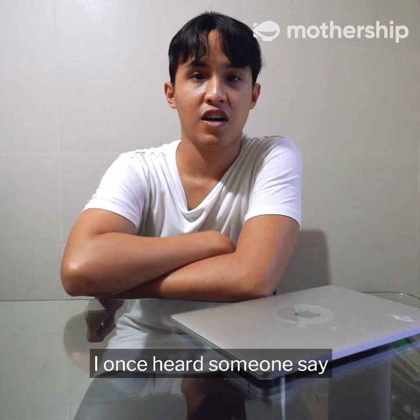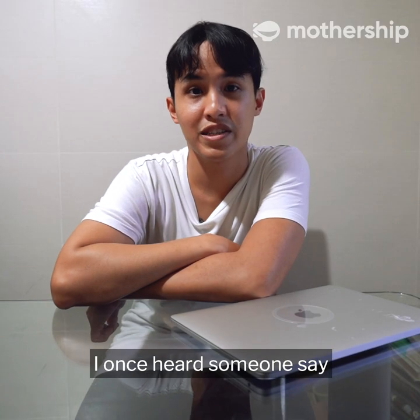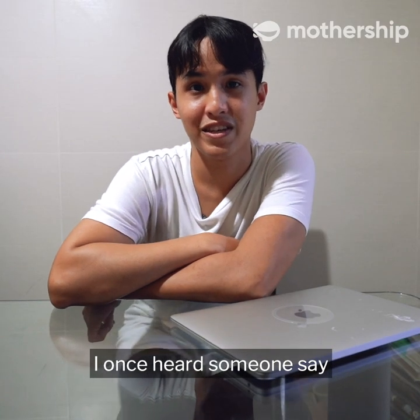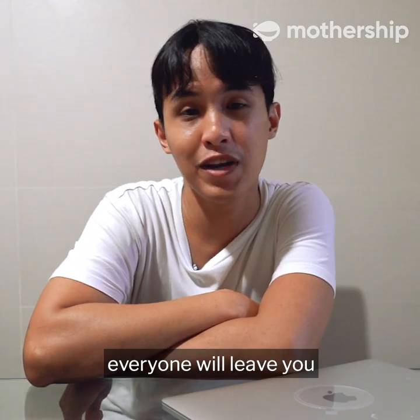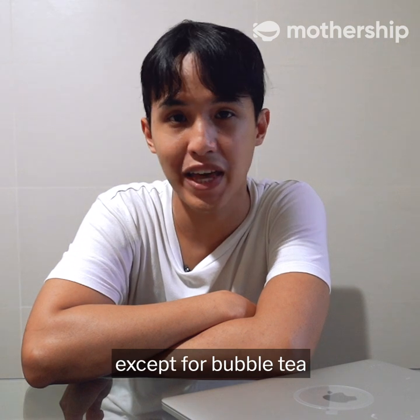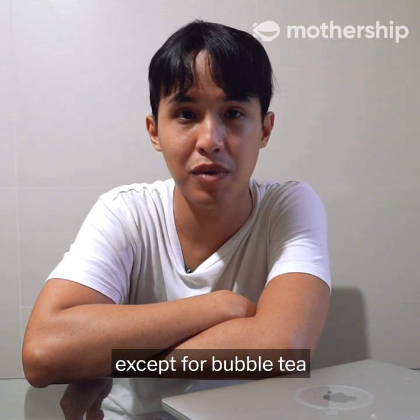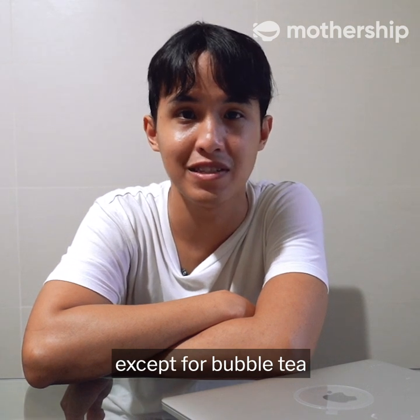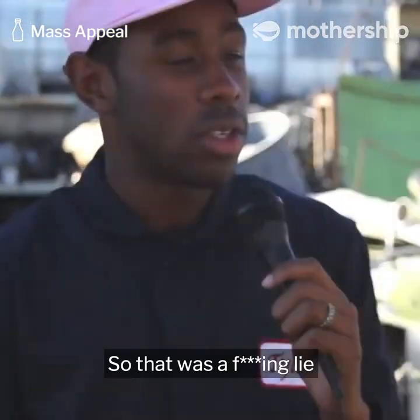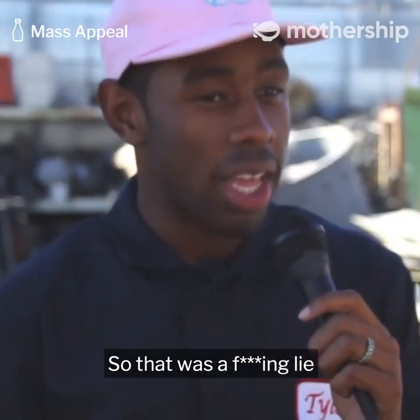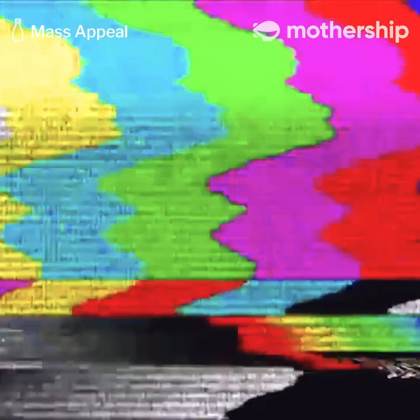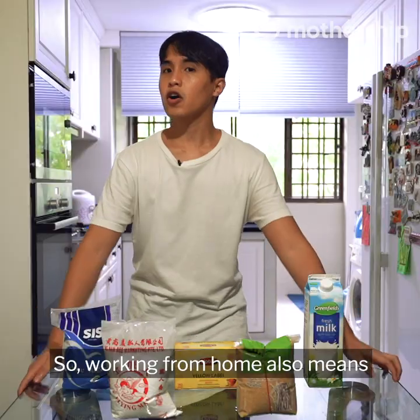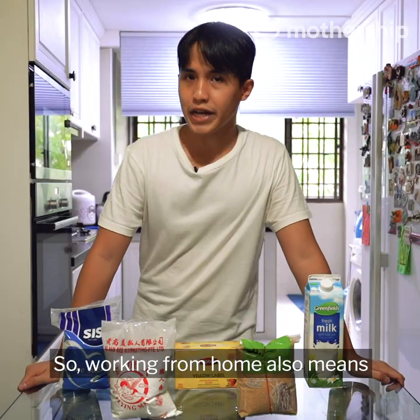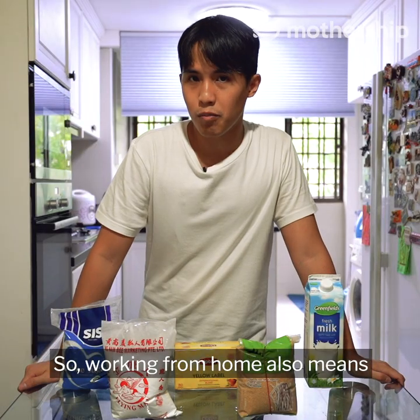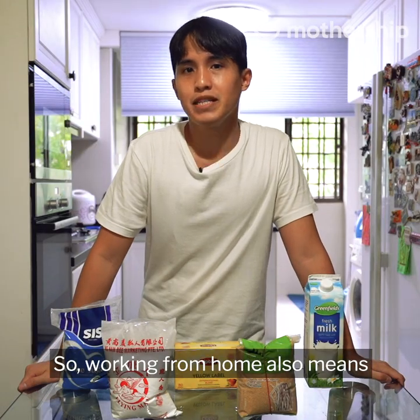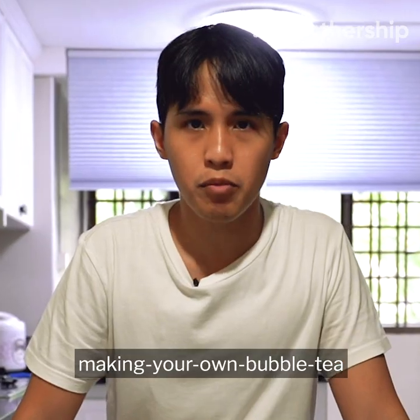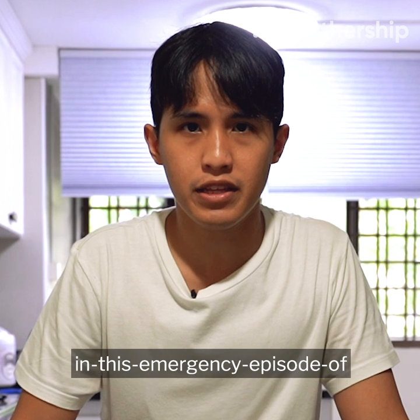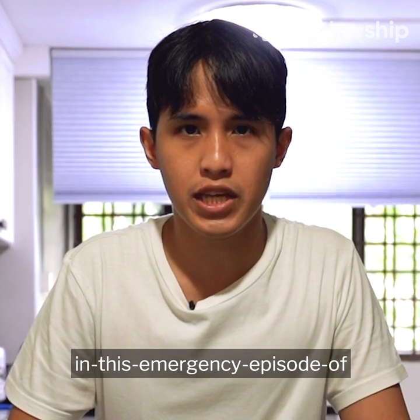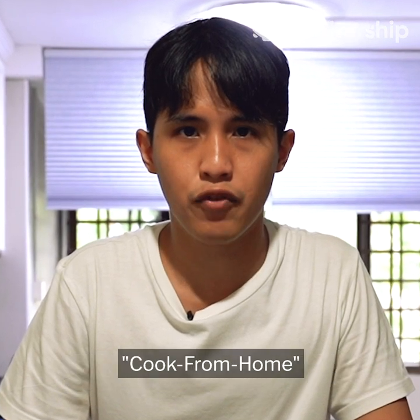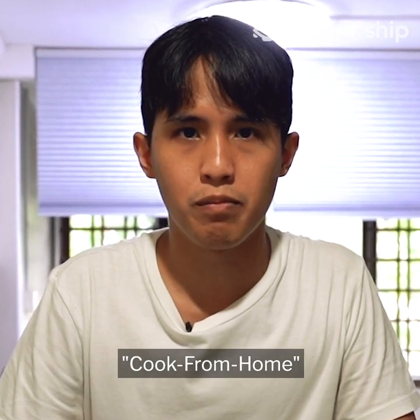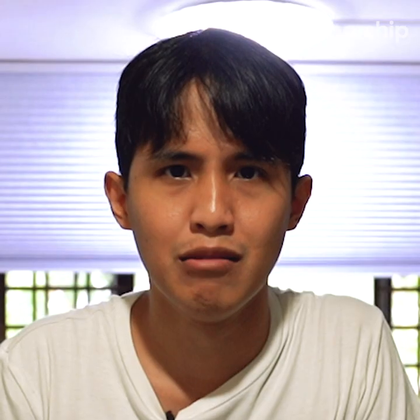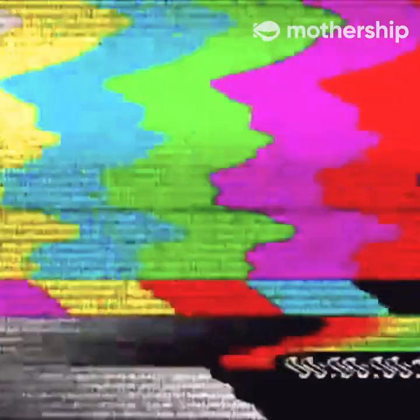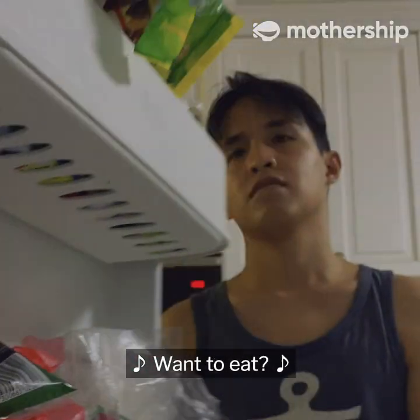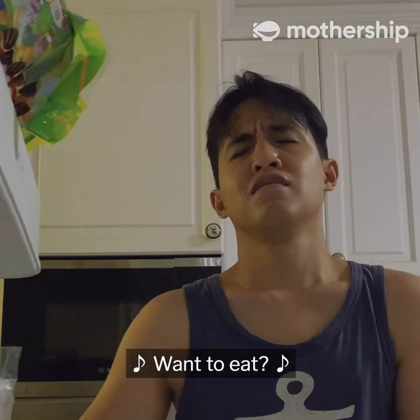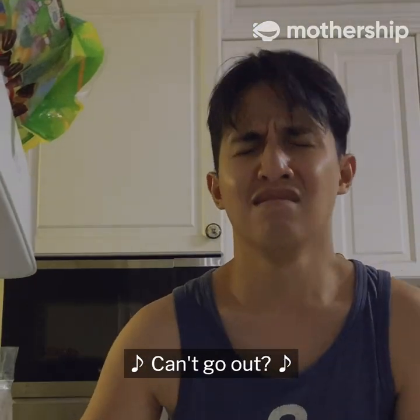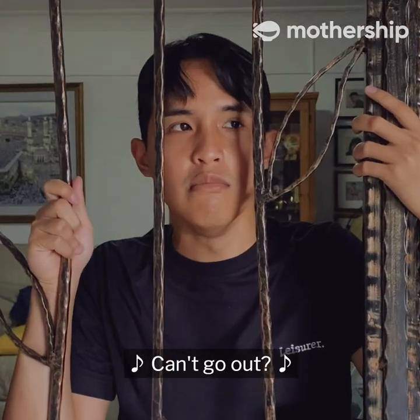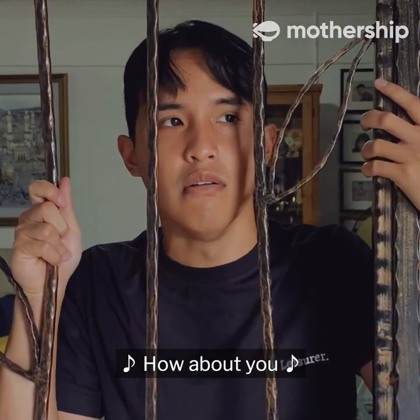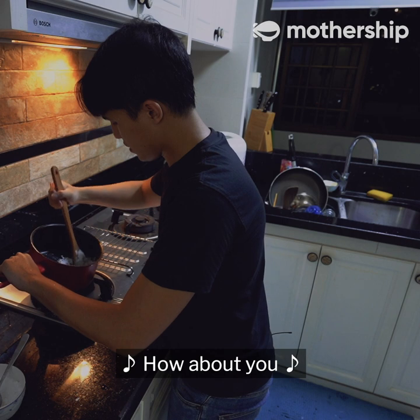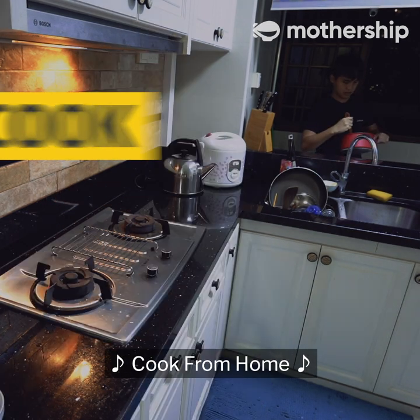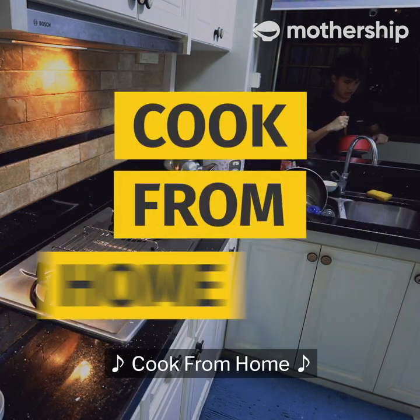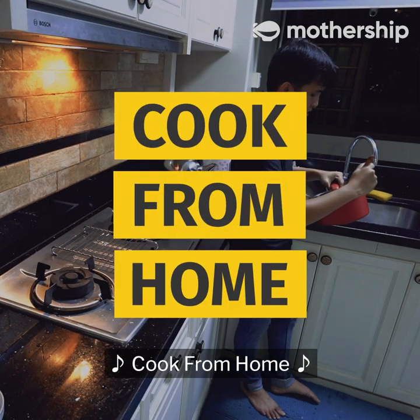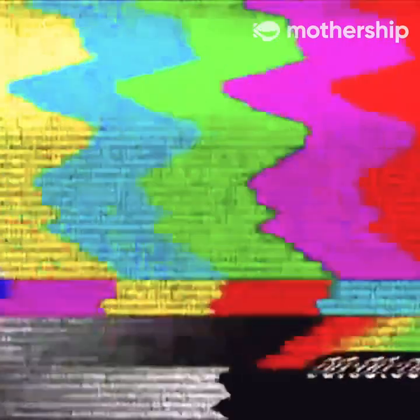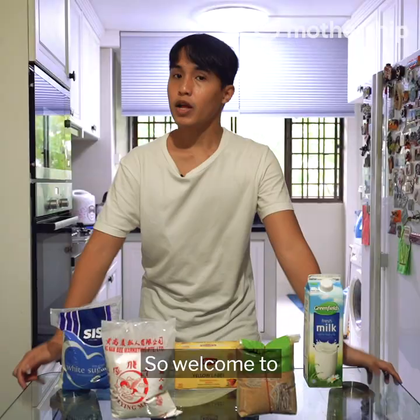I once heard someone say everyone will leave you except for bubble tea — so that was a lie. Working from home also means making your own bubble tea, so welcome to this emergency episode of Cook From Home.